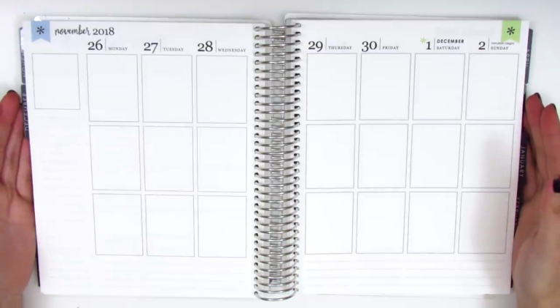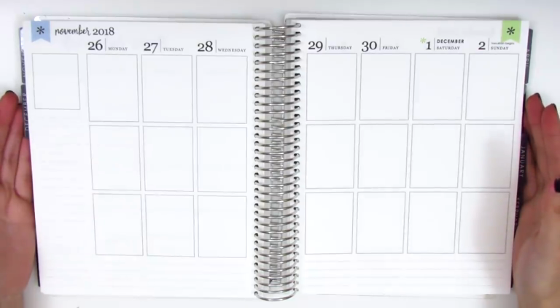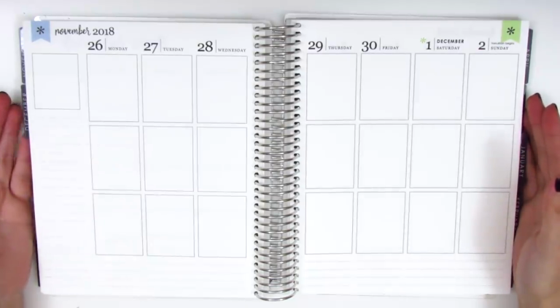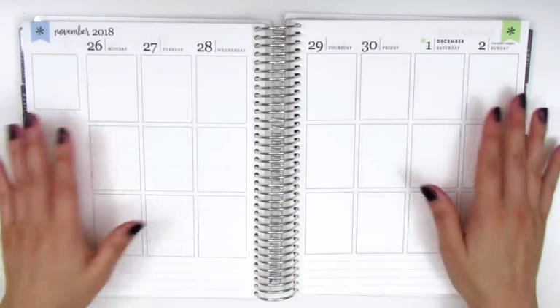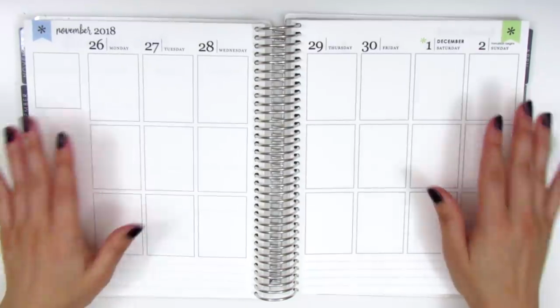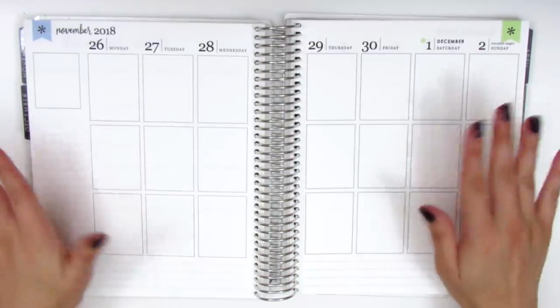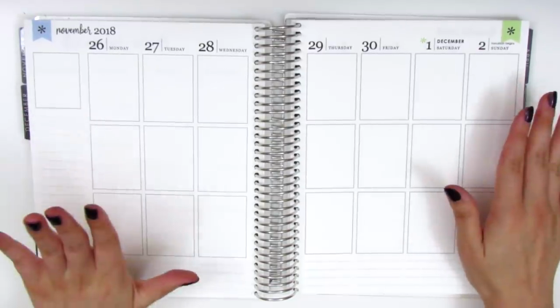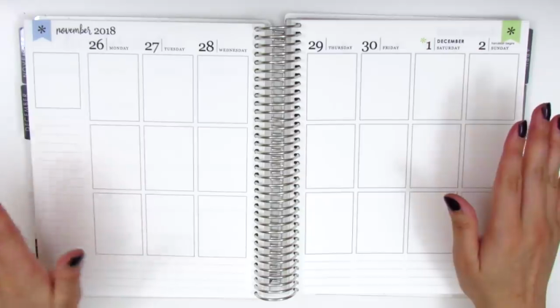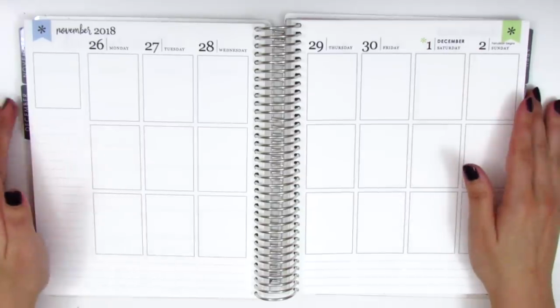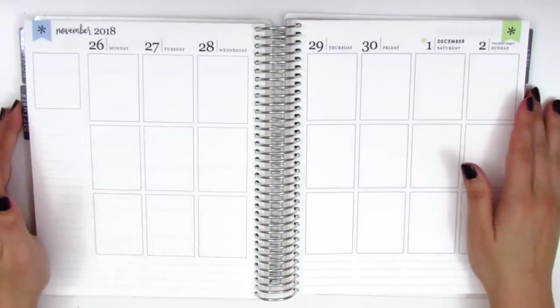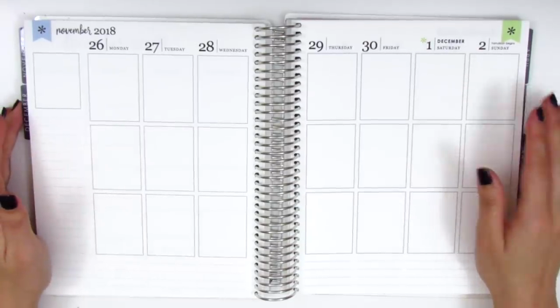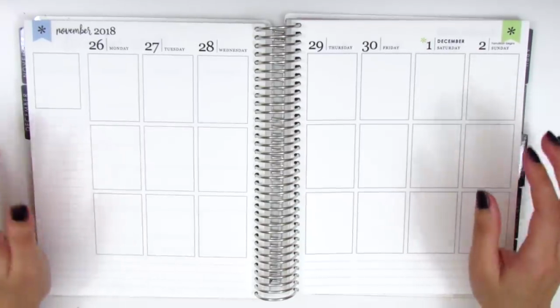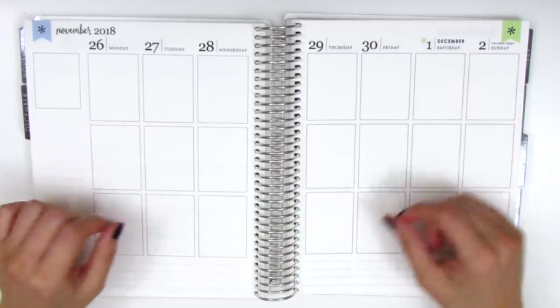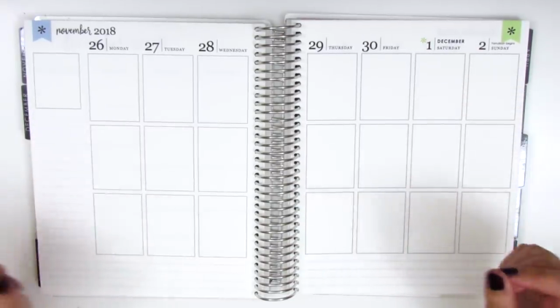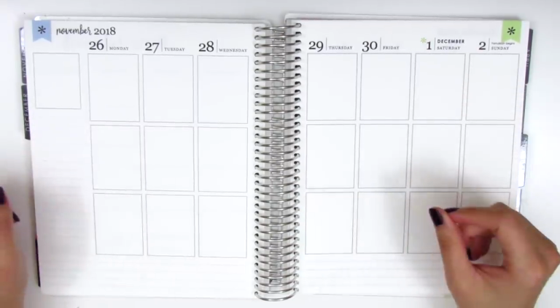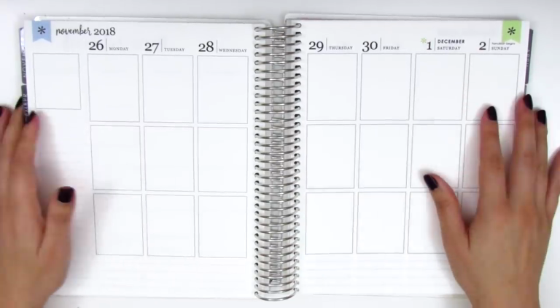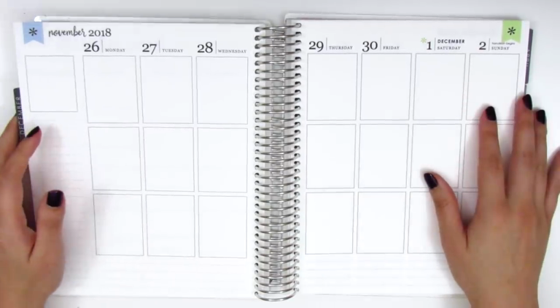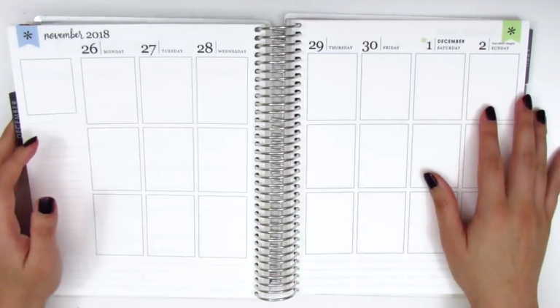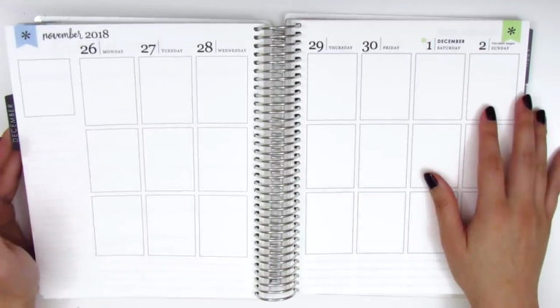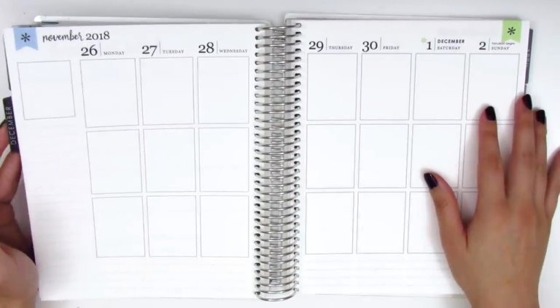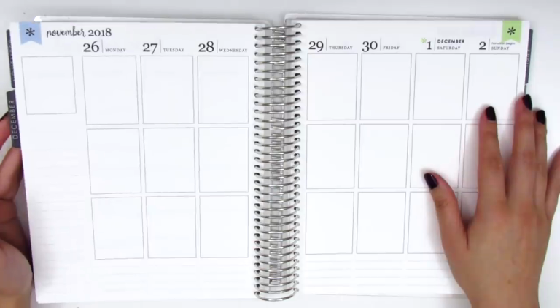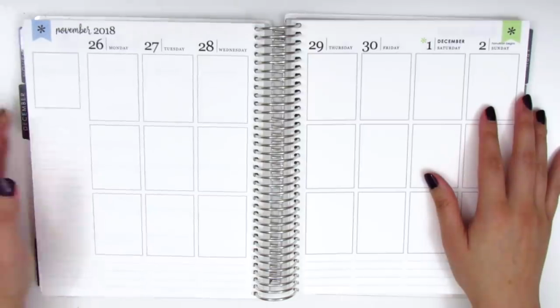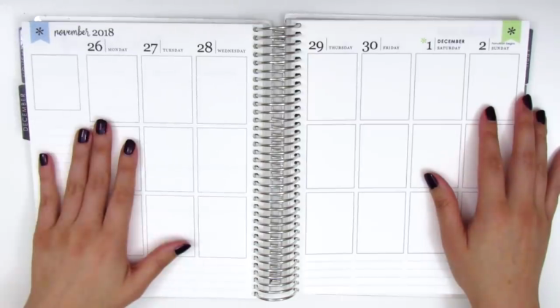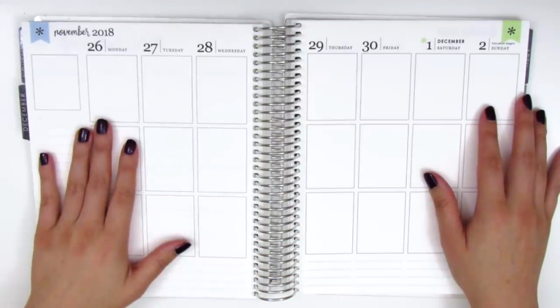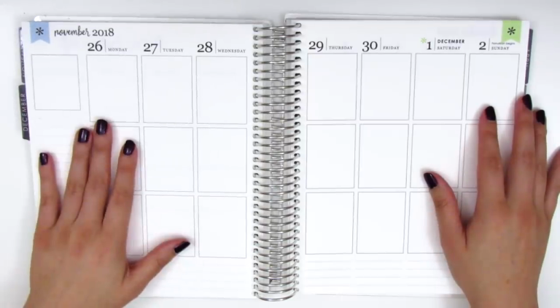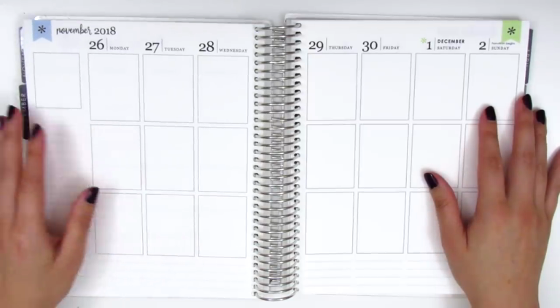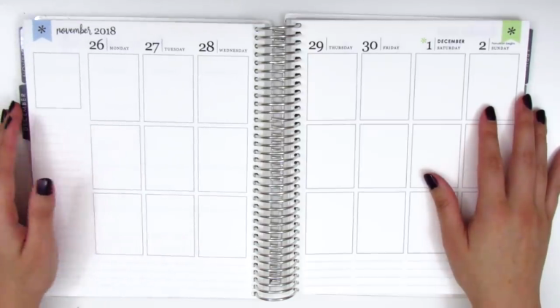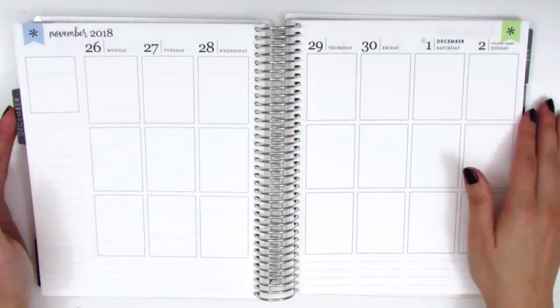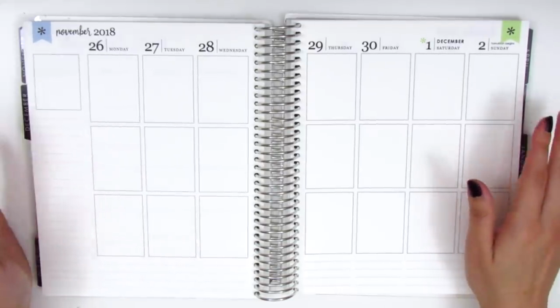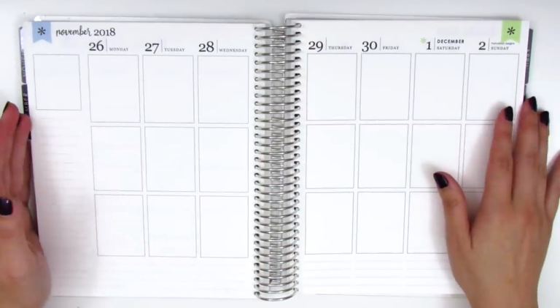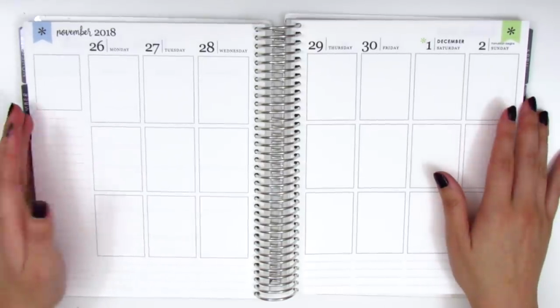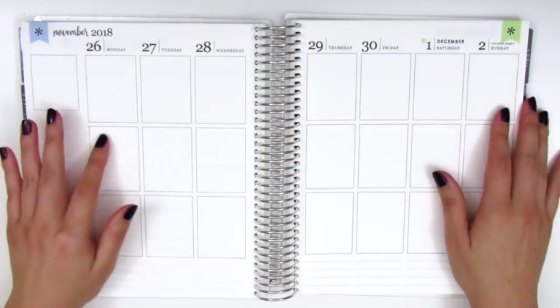I'm about a month behind right now, actually I'm slowly catching up, but I'm still quite behind so I just like to go back in and fill in all the things that I did in my planner because I do use this as a way of memory keeping.